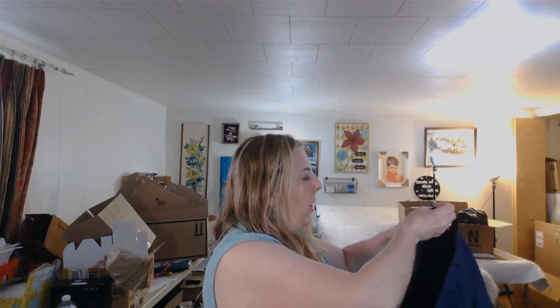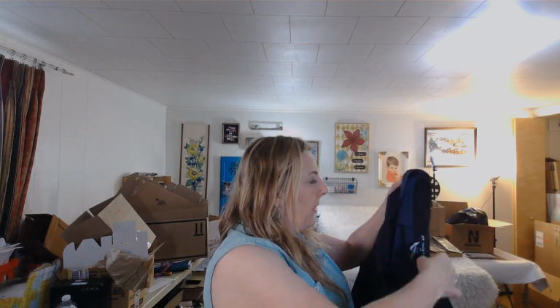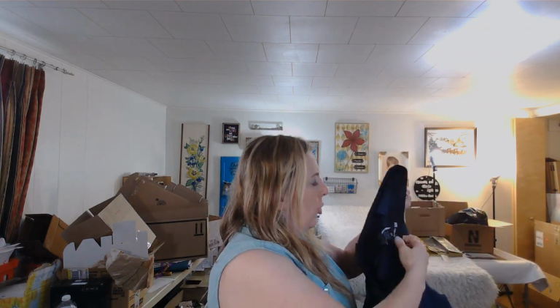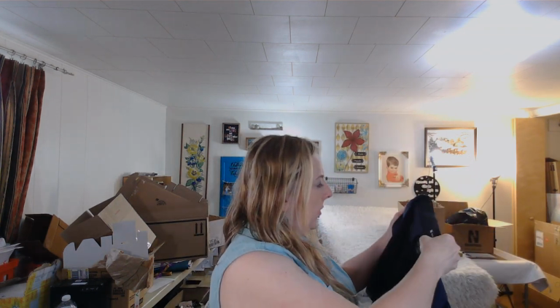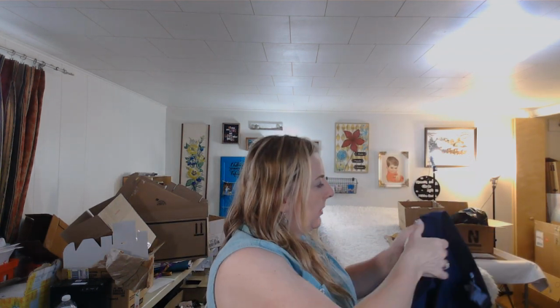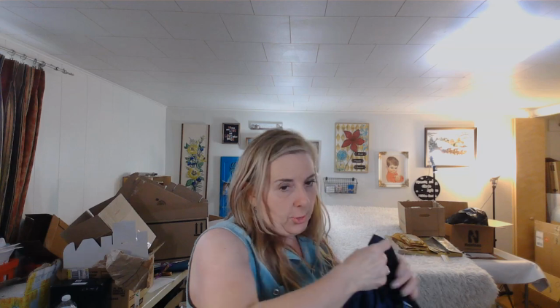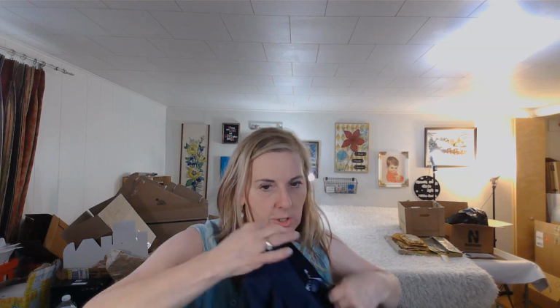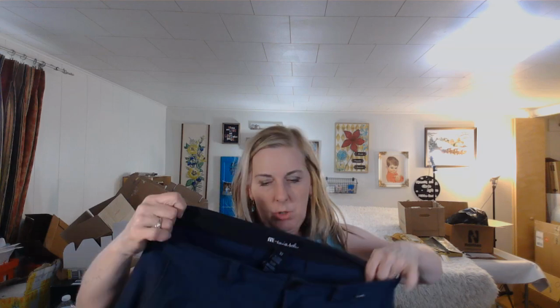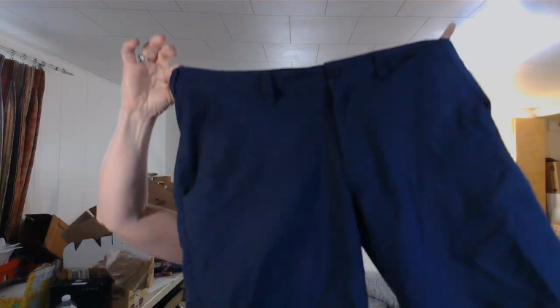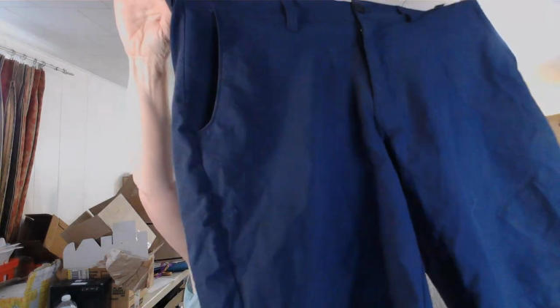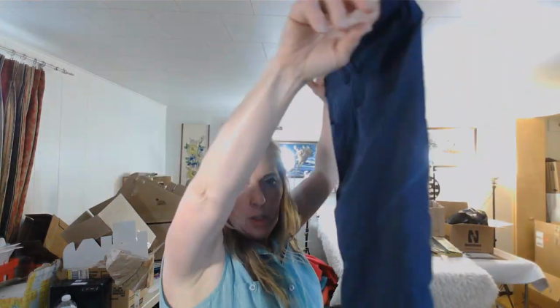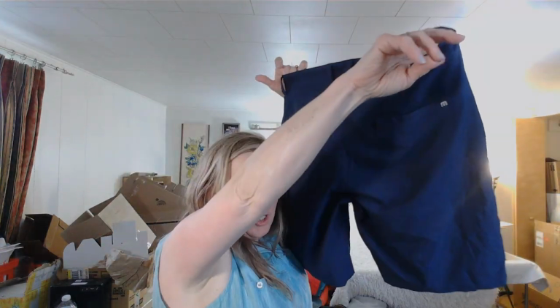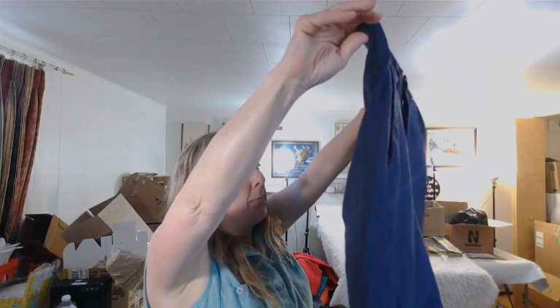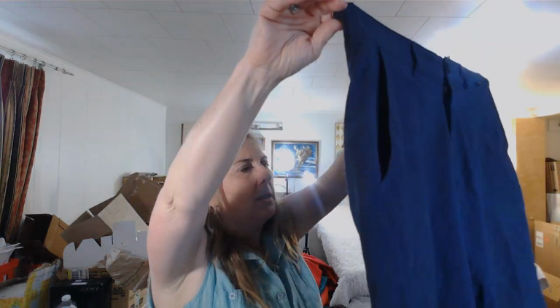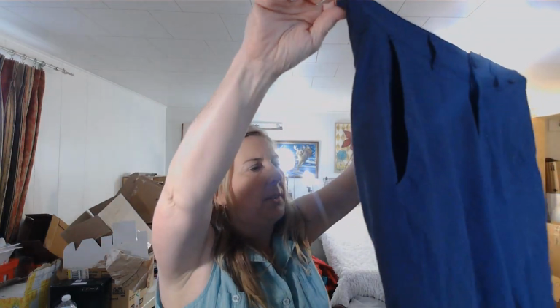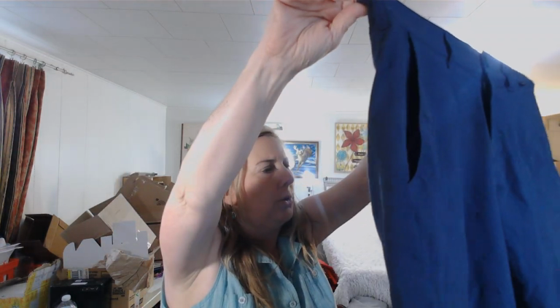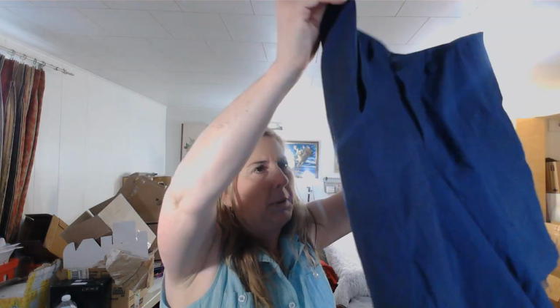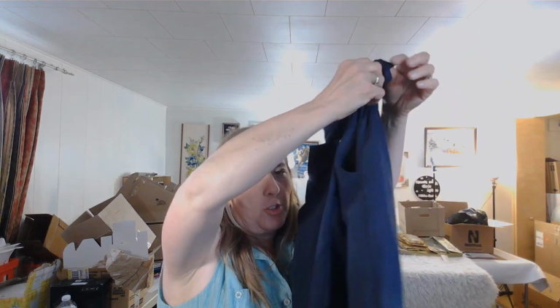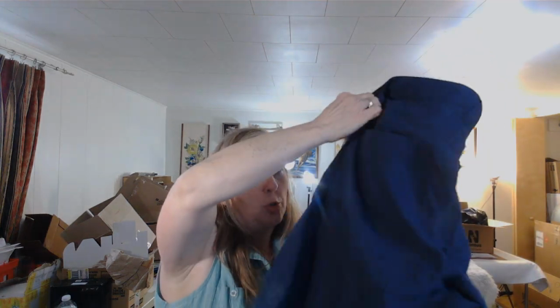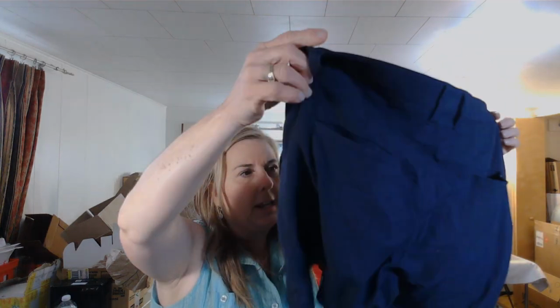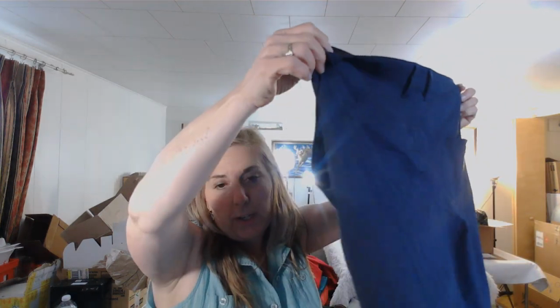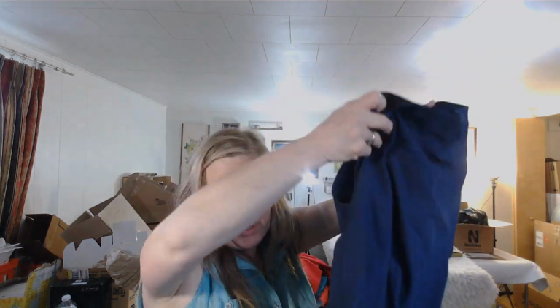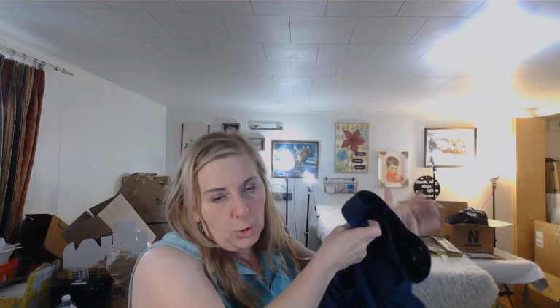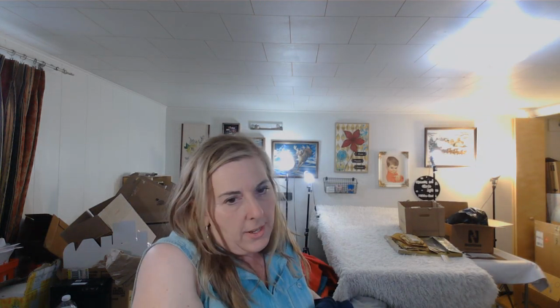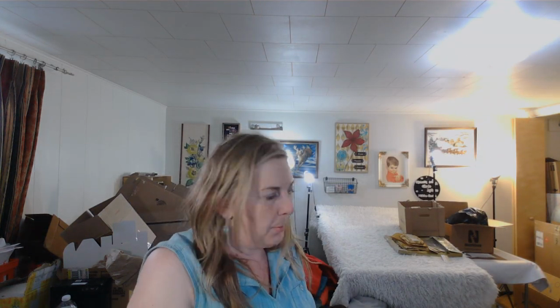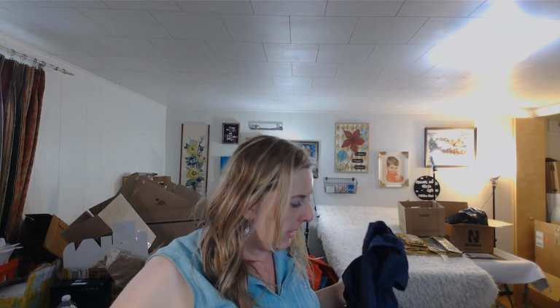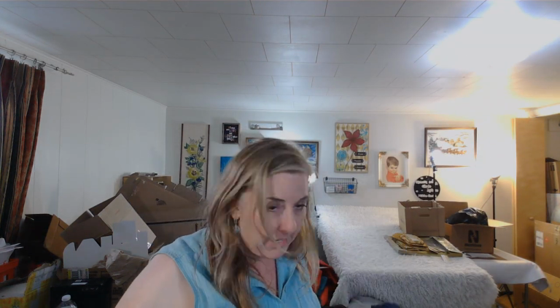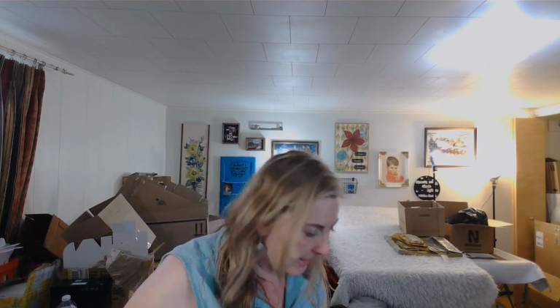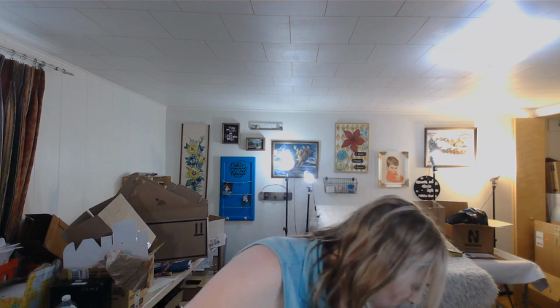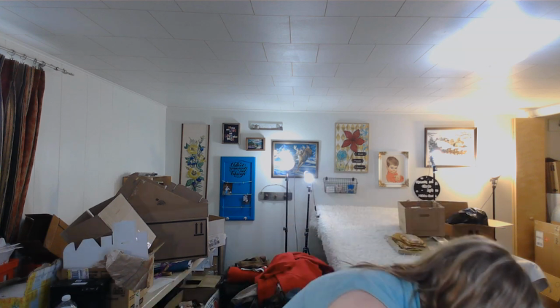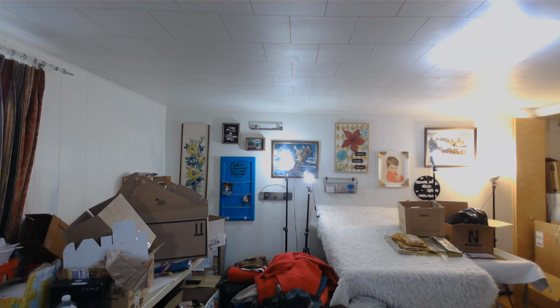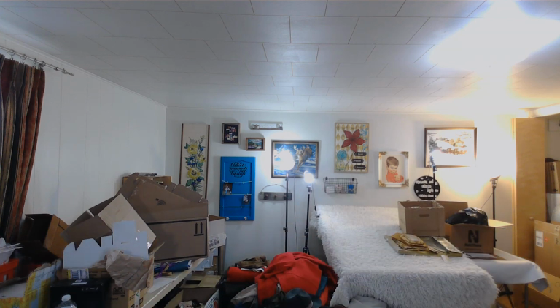These are Travis Matthews shorts, size 32. I'm not getting the prices I used to, but I'm going to wash these and try to get $20 or $22 — I'd probably take $18 if I have to.